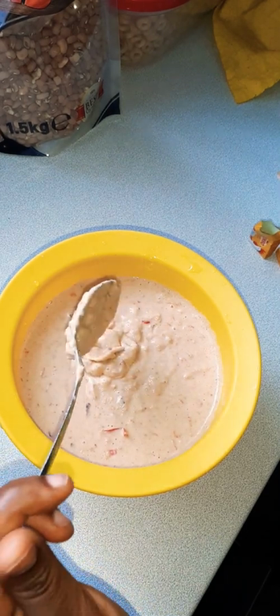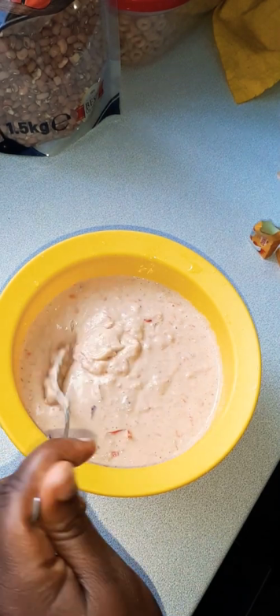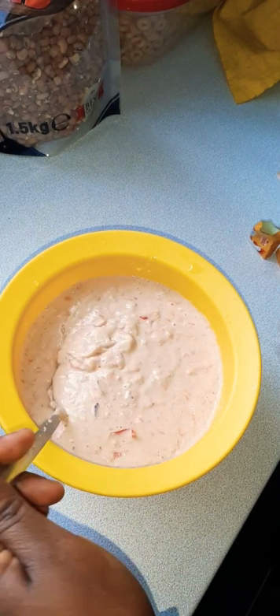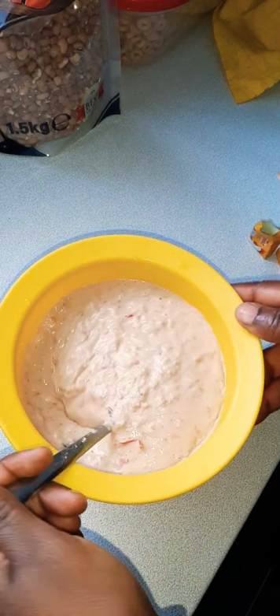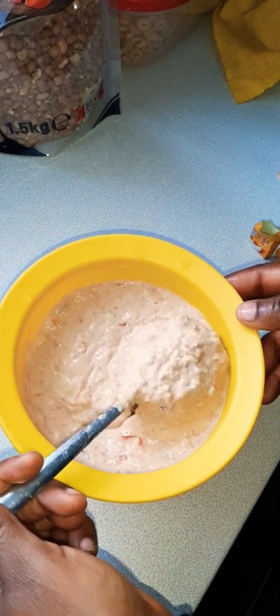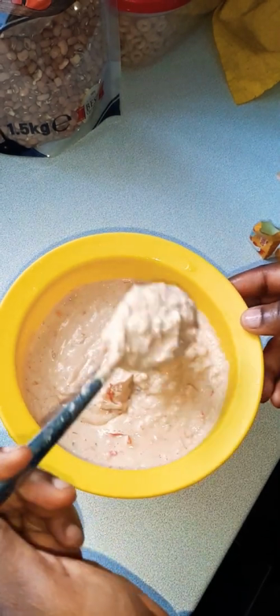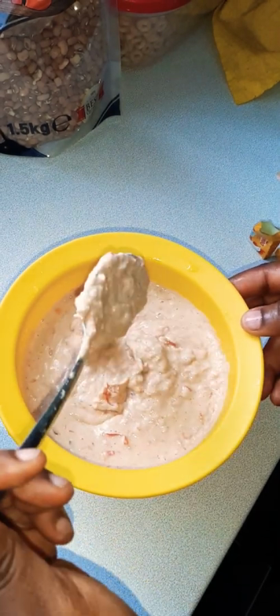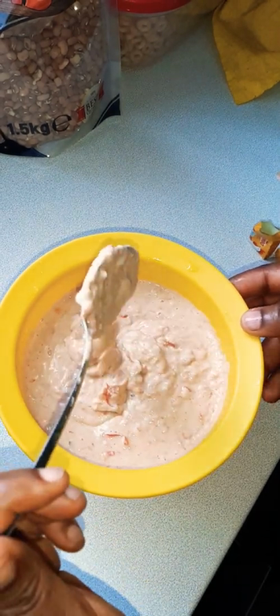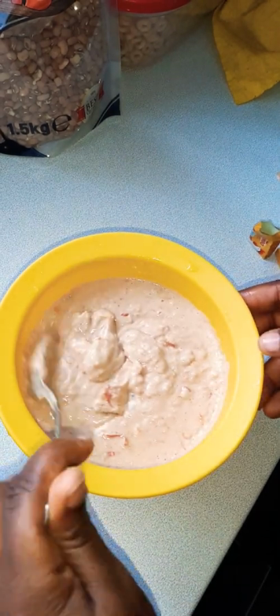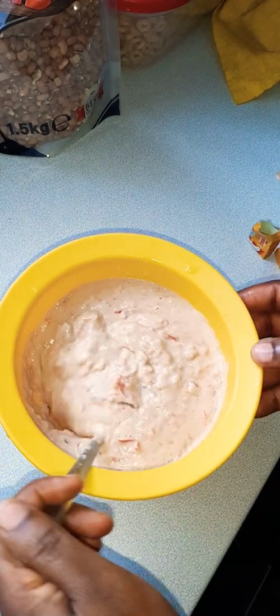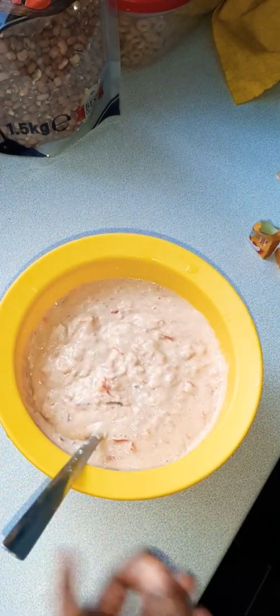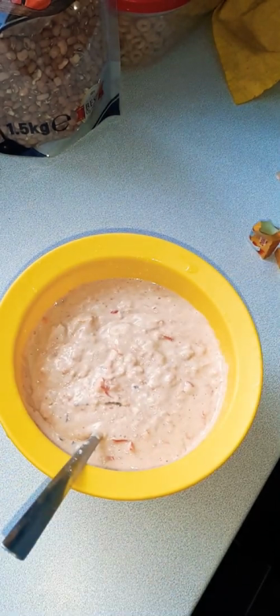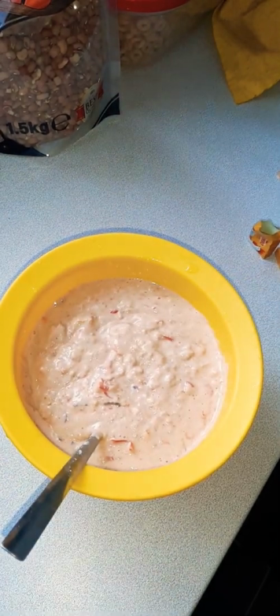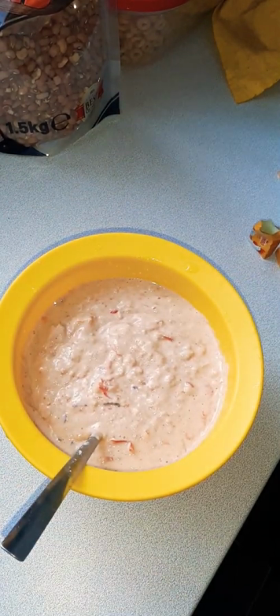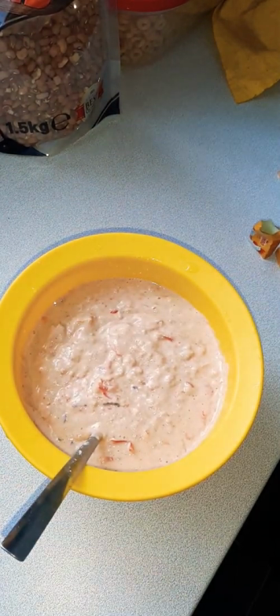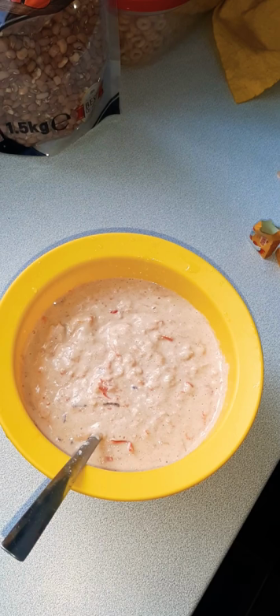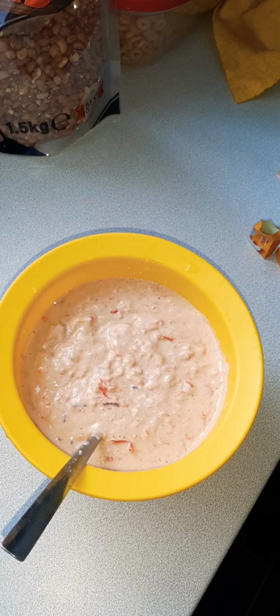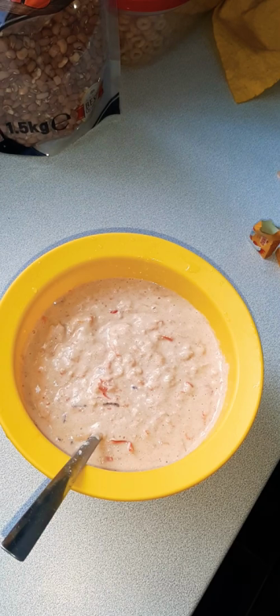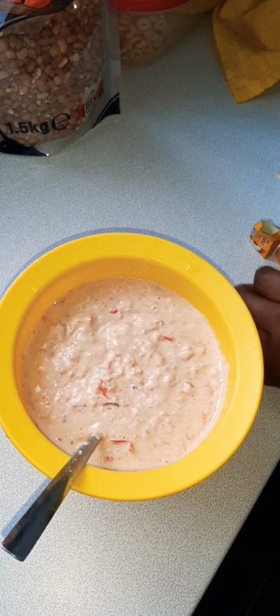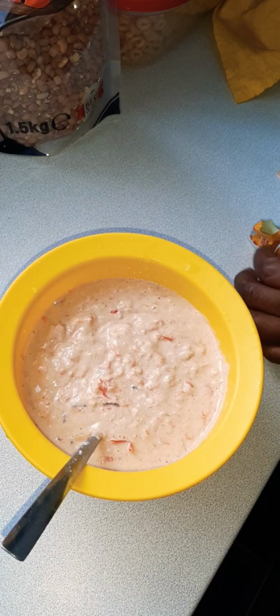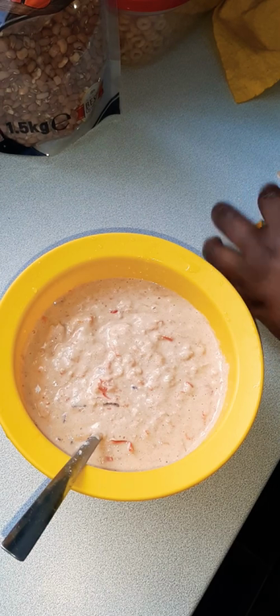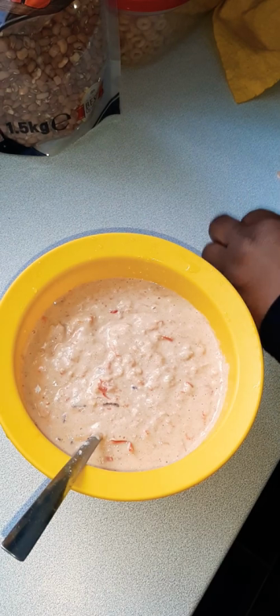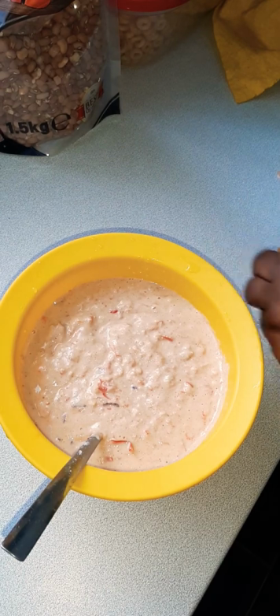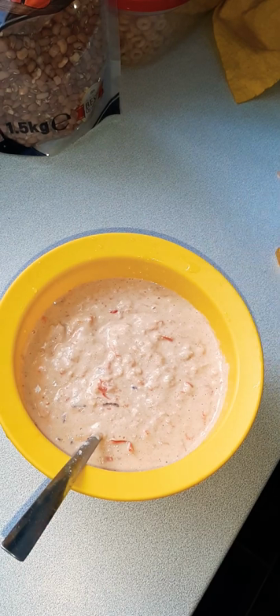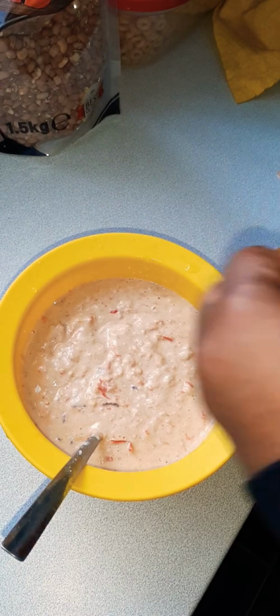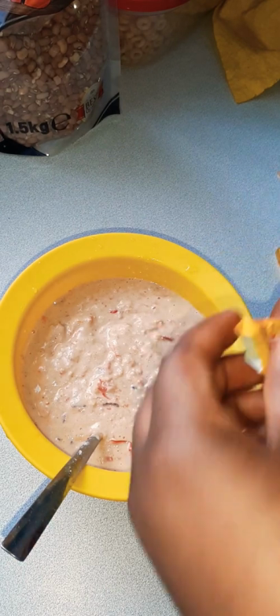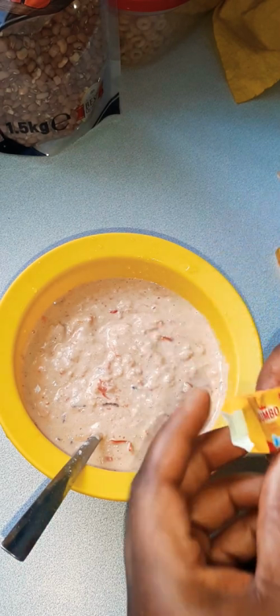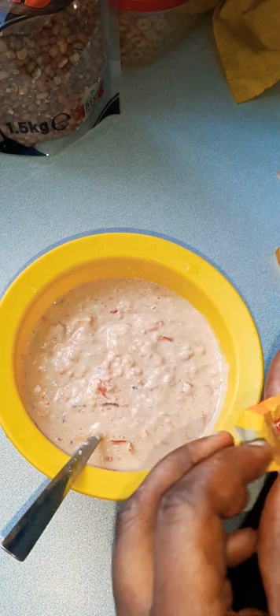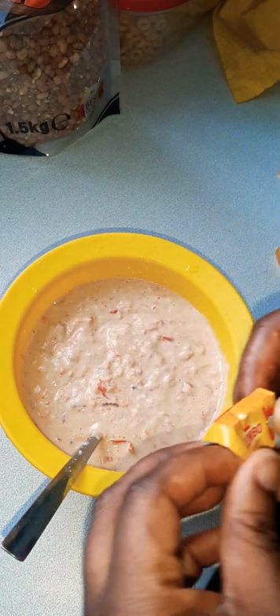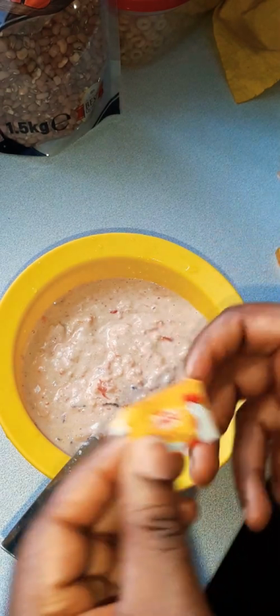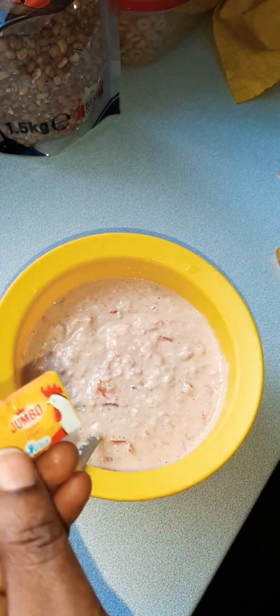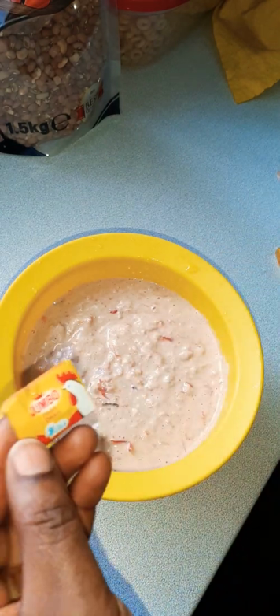So we're using Jumbo seasoning — I'm a Jumbo girl!